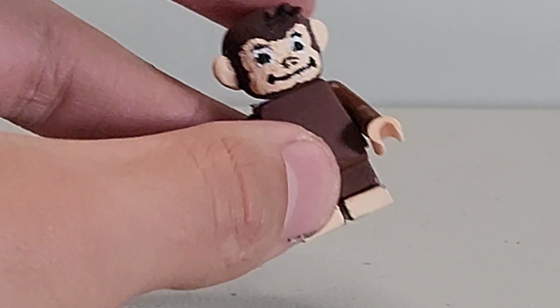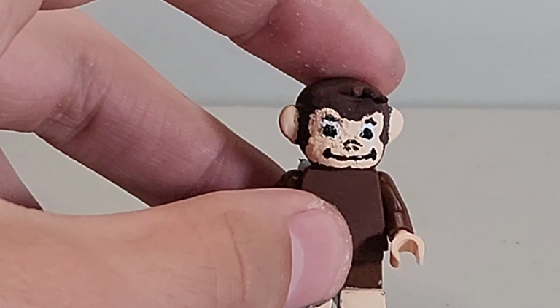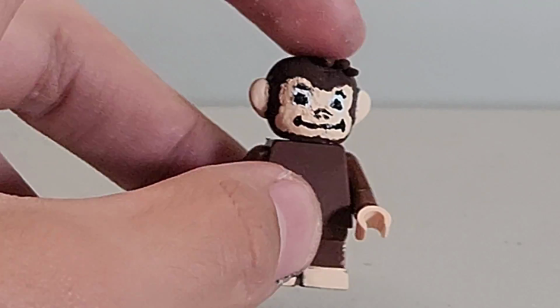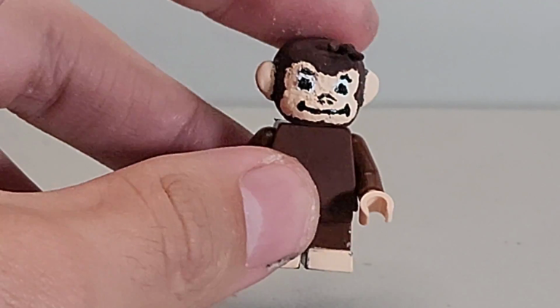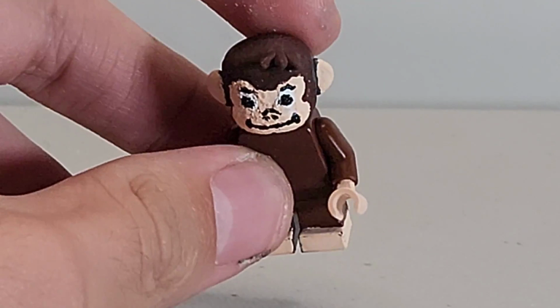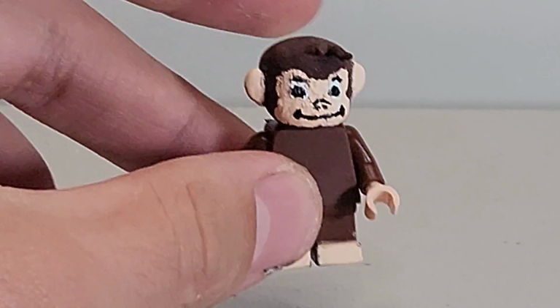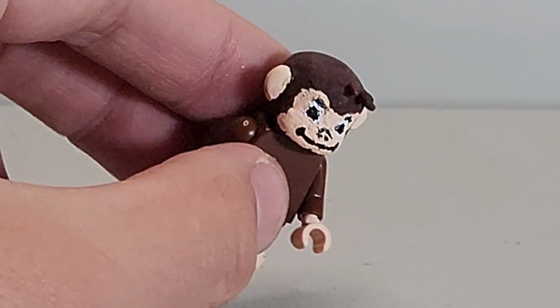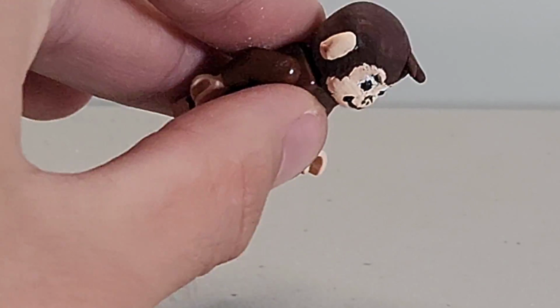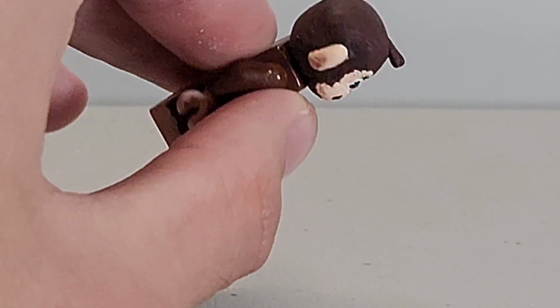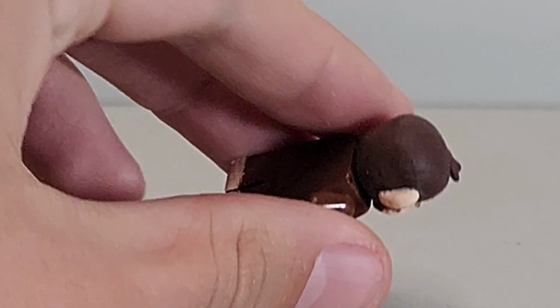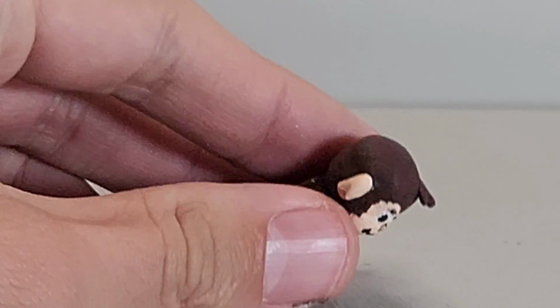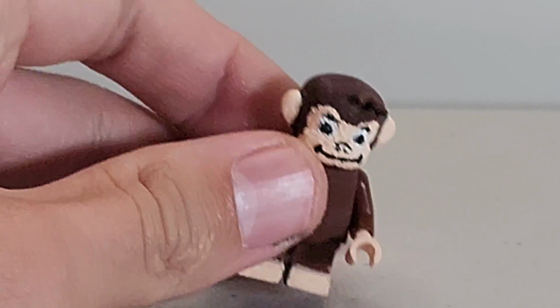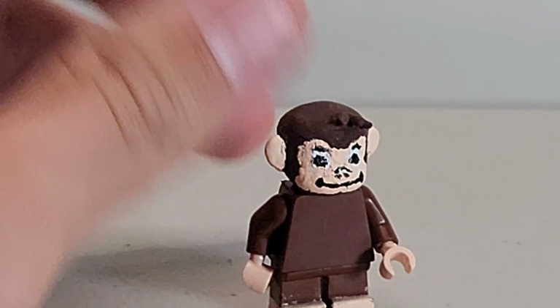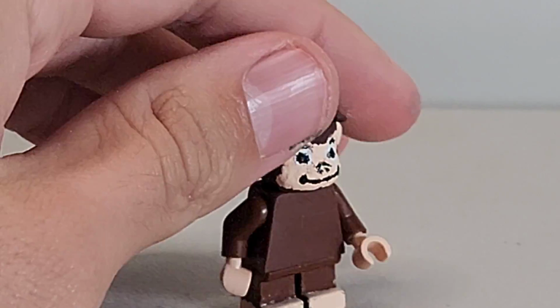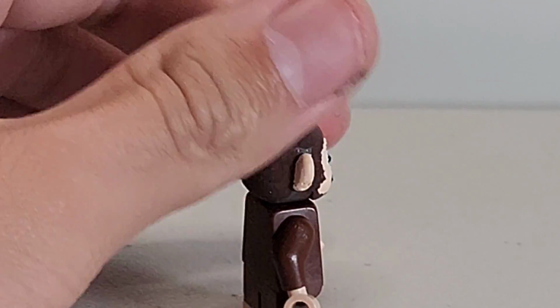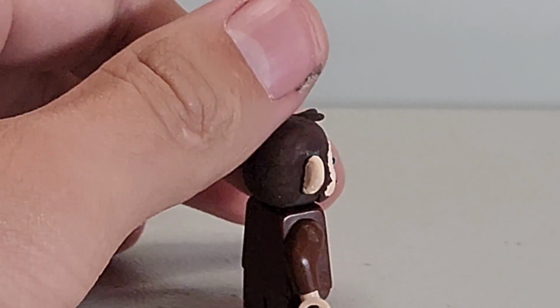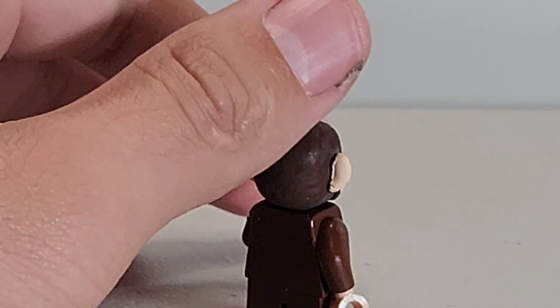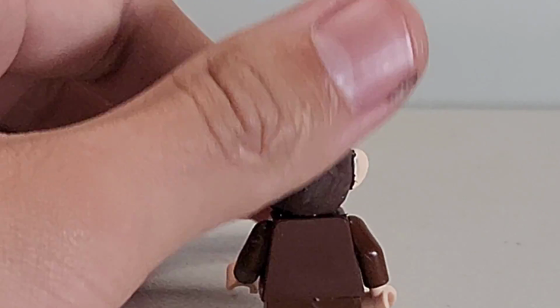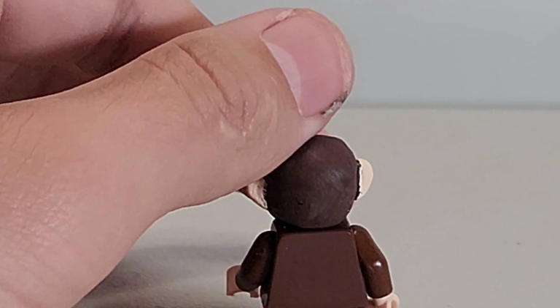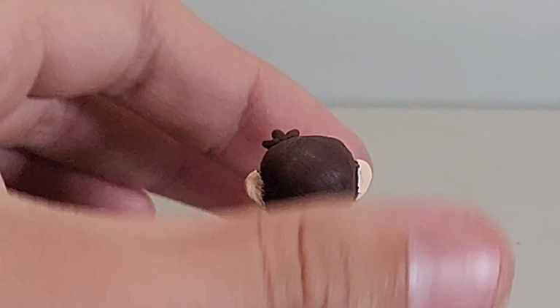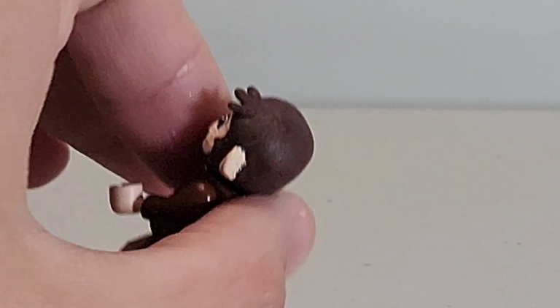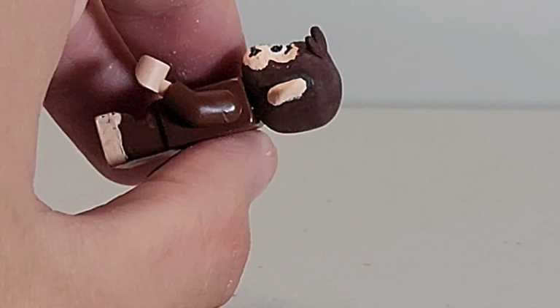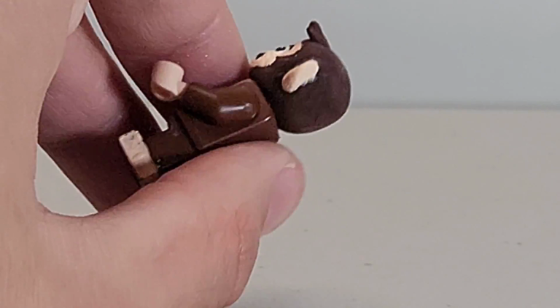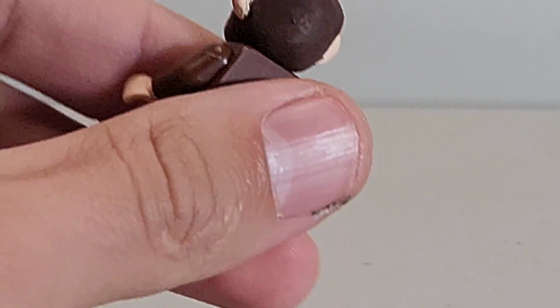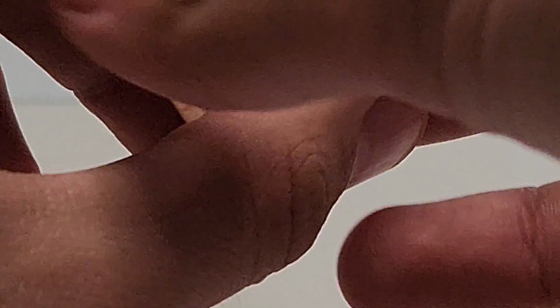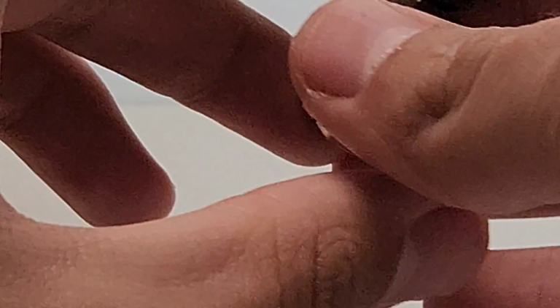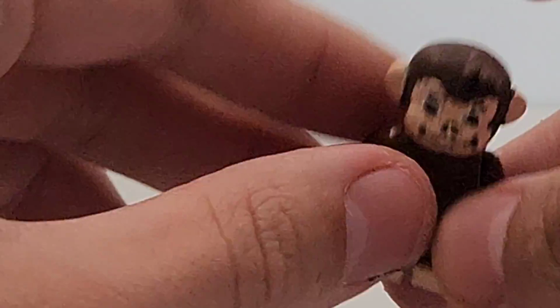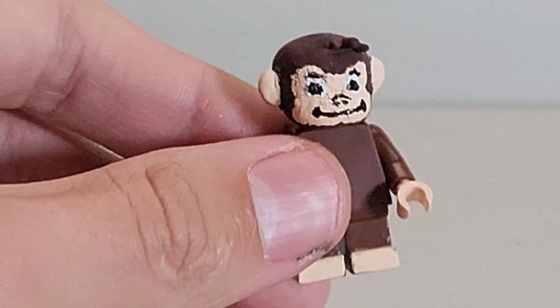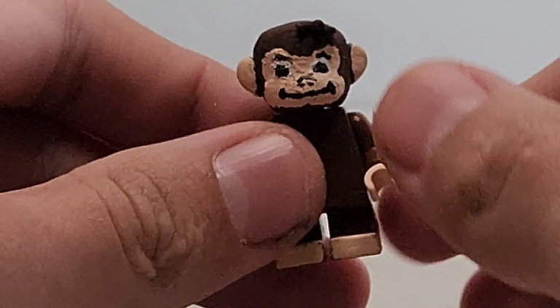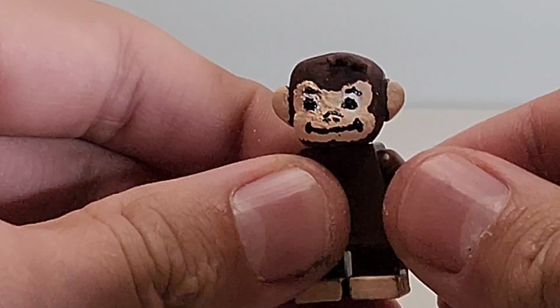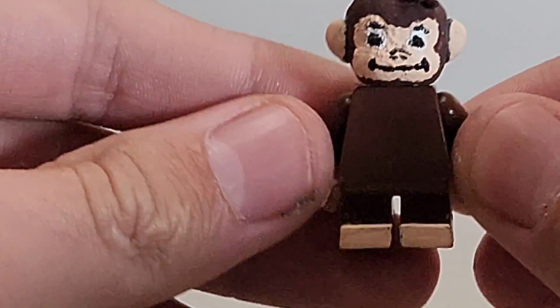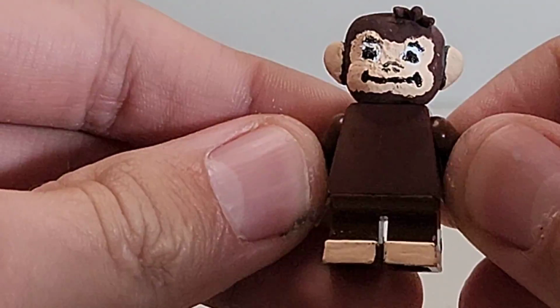The head is sculpted by me. I love the shape I got. This is honestly one of my perfect sculpted heads because it's not too round — it looks like Curious George. I love it a lot, and I'm going to break down the head later.